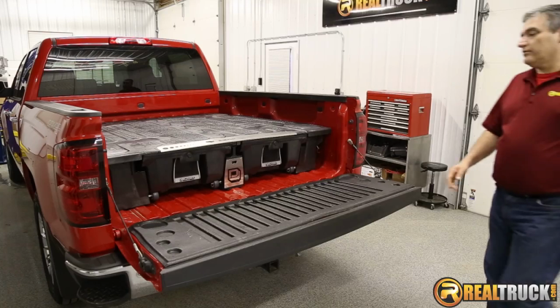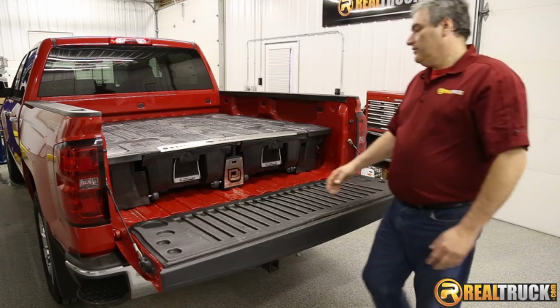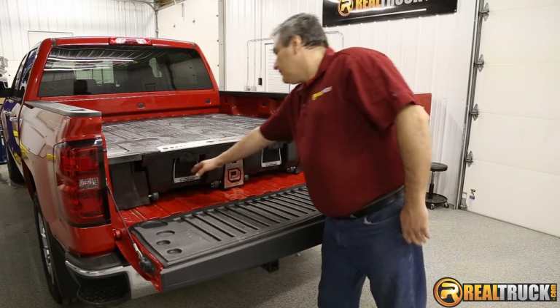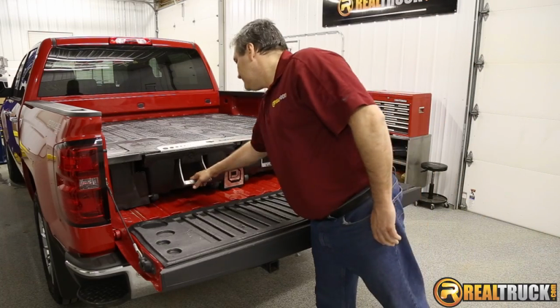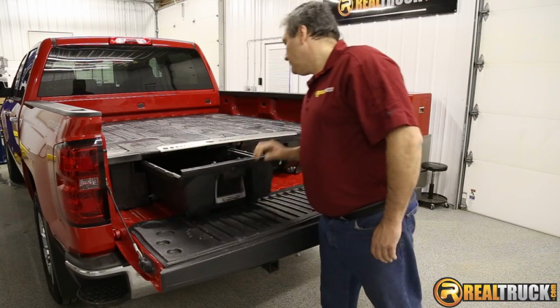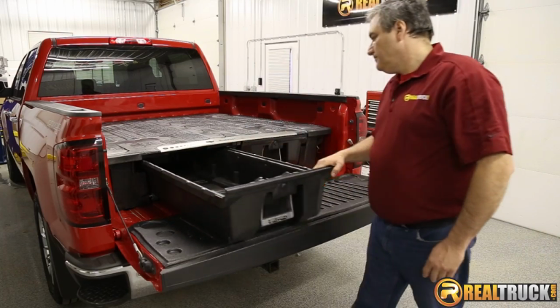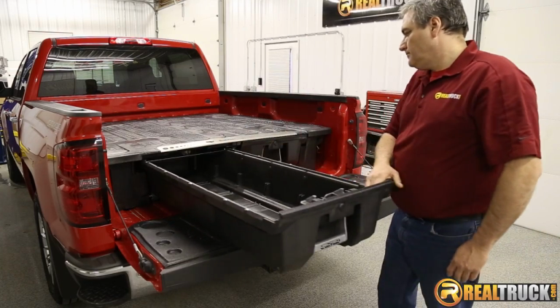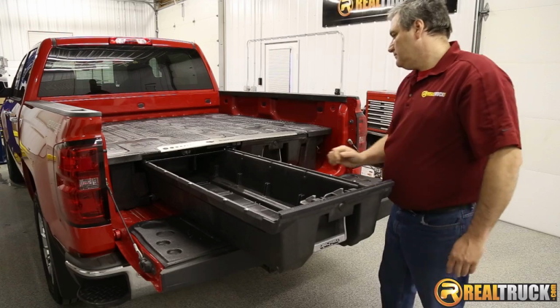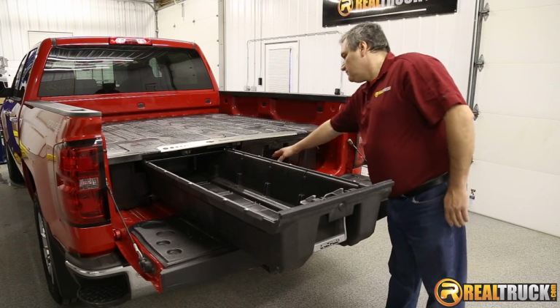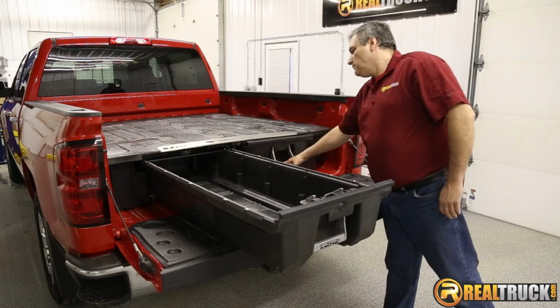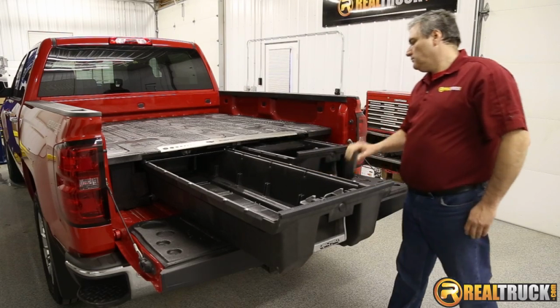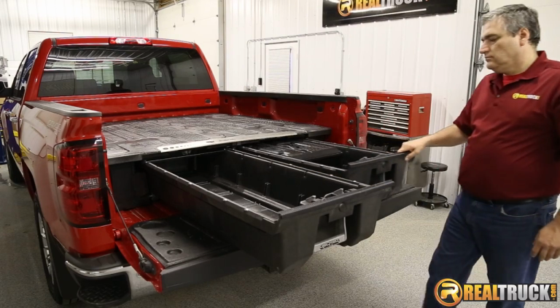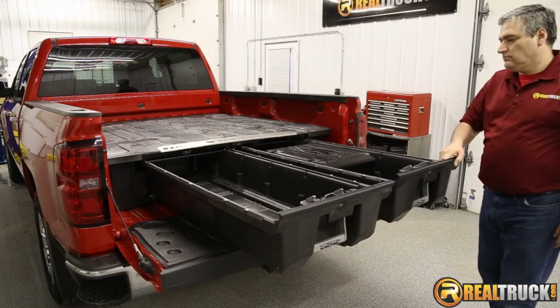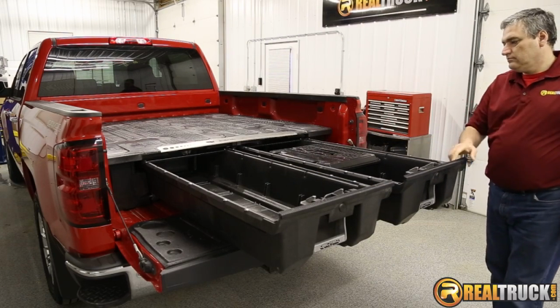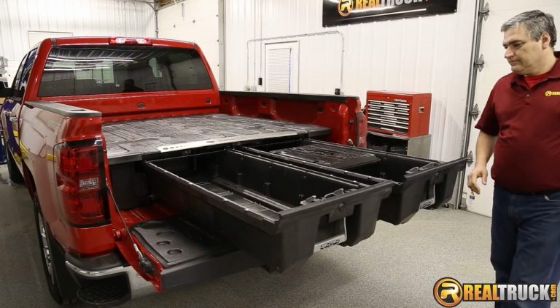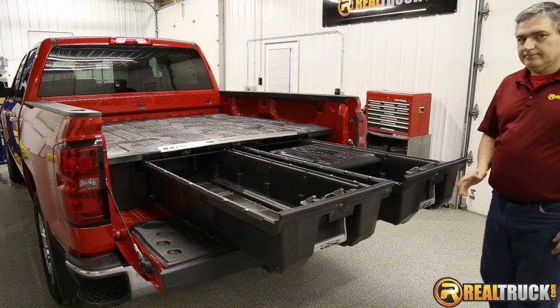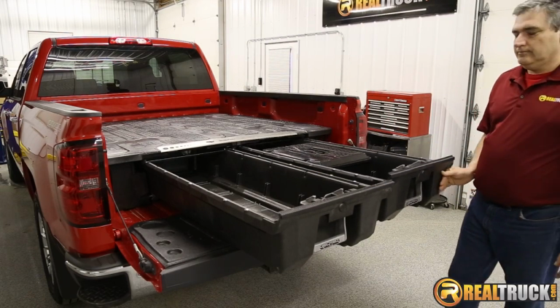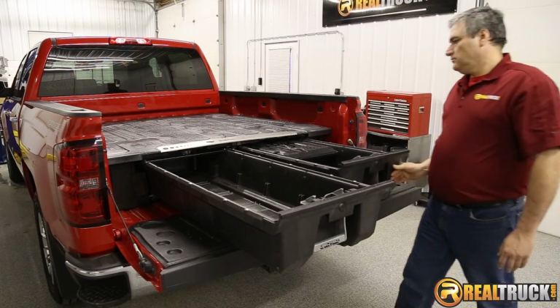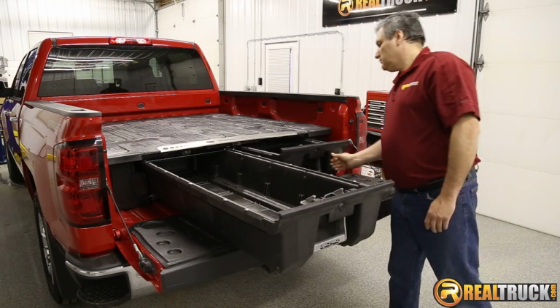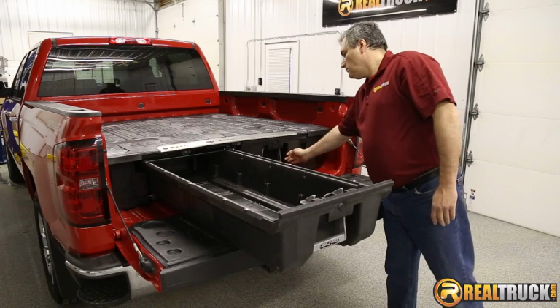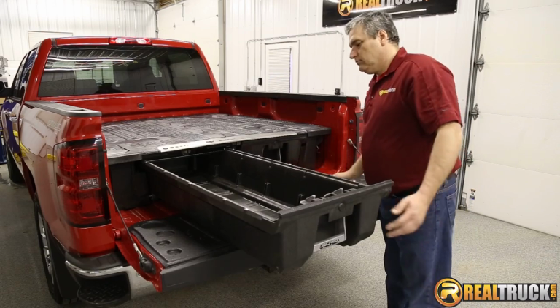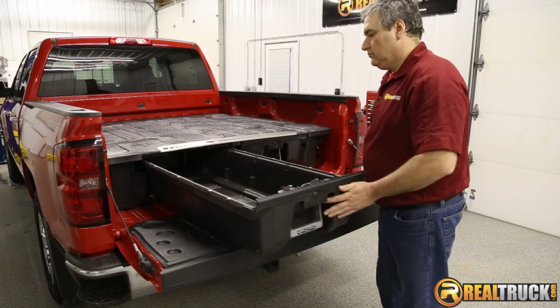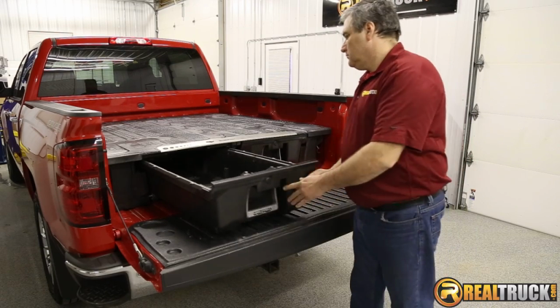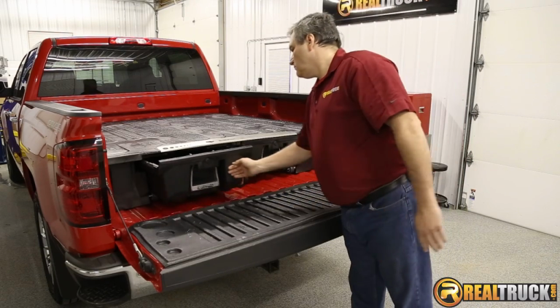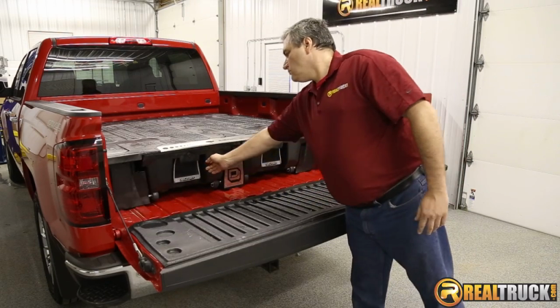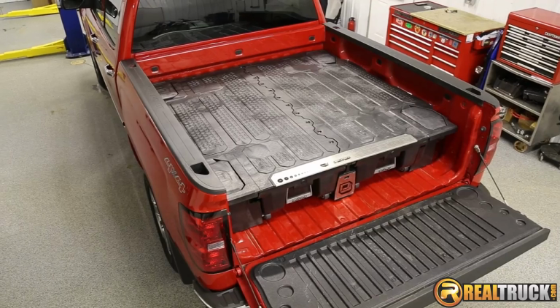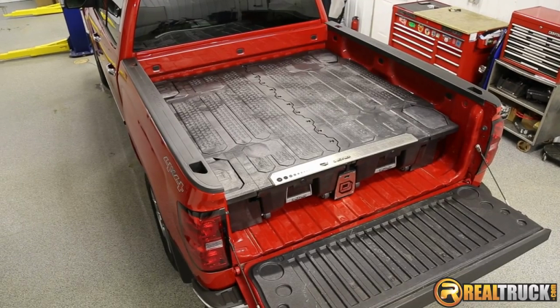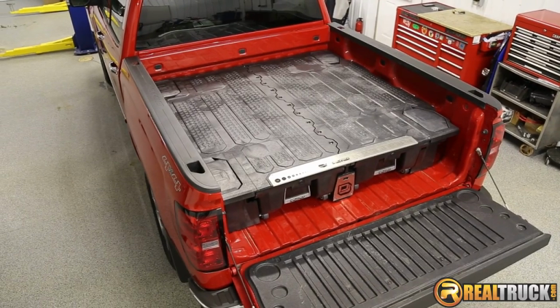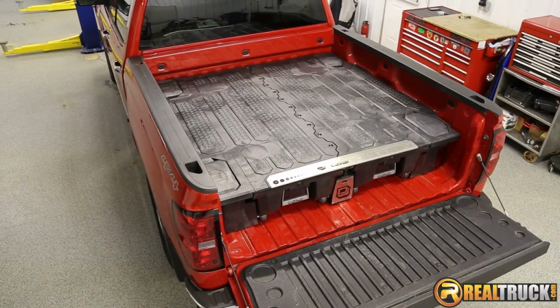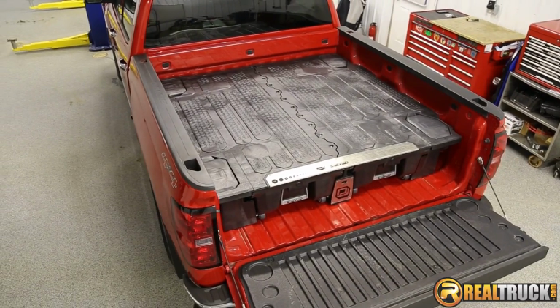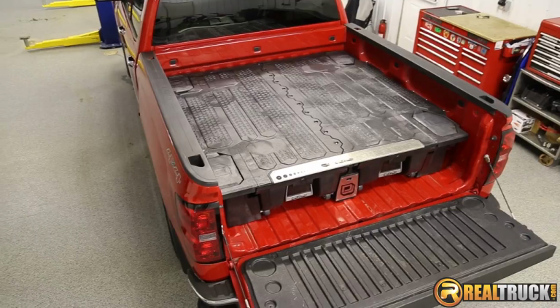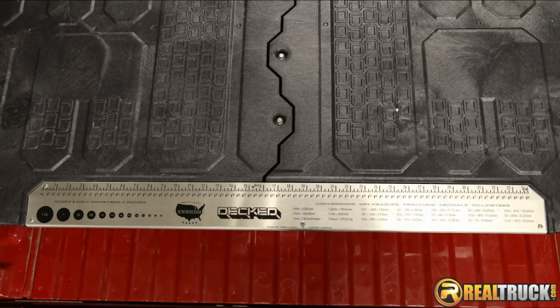Whether you're trying to protect your gear in the drawers from the elements or trying to load up your four-wheeler and guns for hunting, the DECT truck bed storage system is what you need. Backed by a three-year warranty and made in the USA. Get yours today at Realtruck.com and receive free shipping.